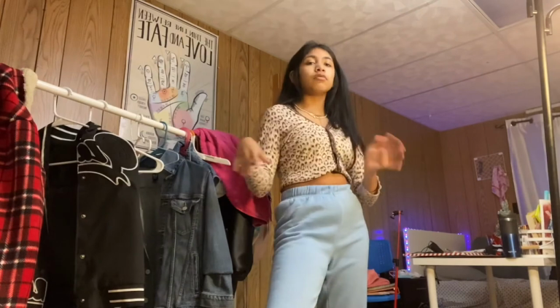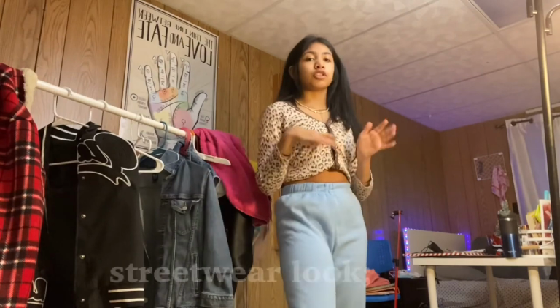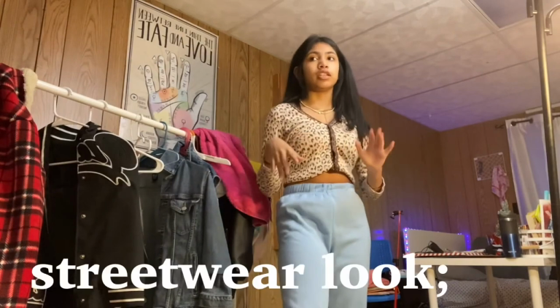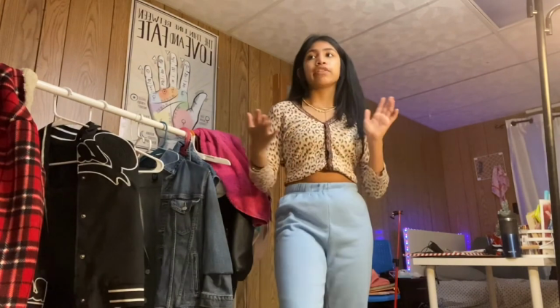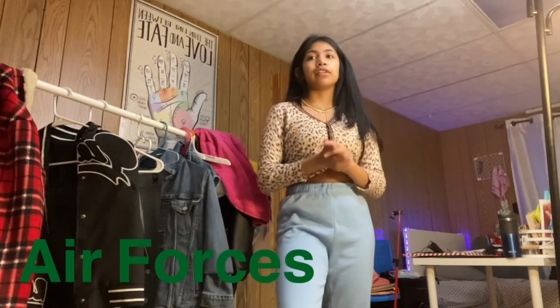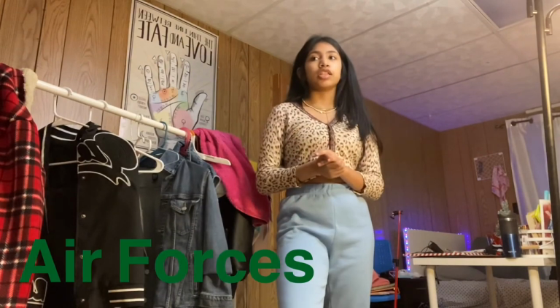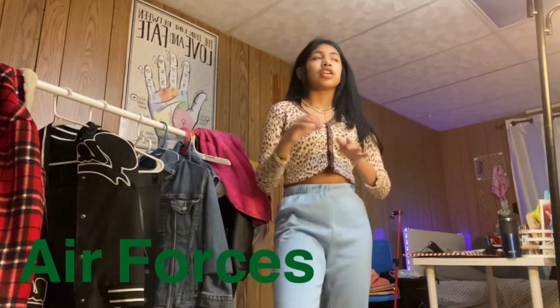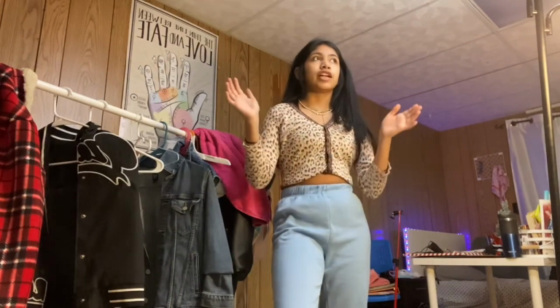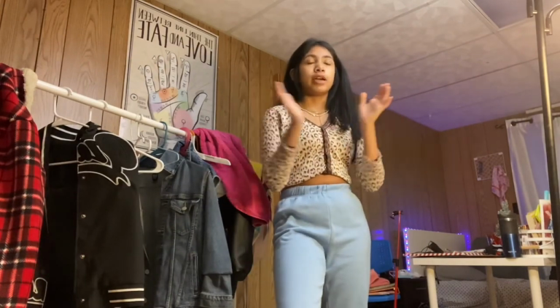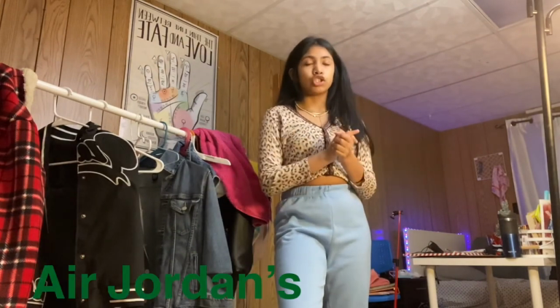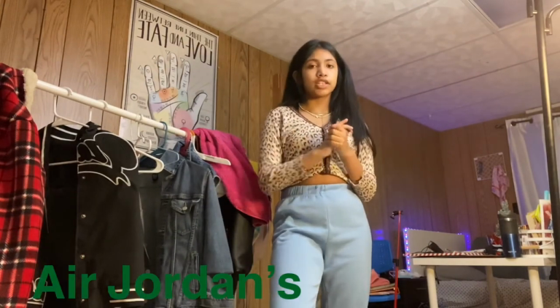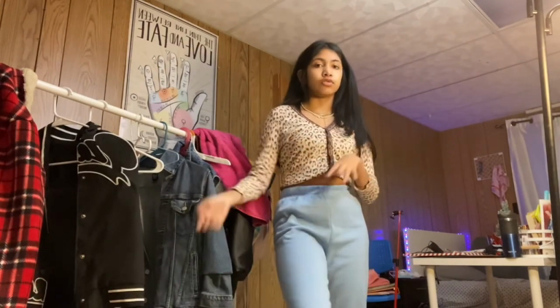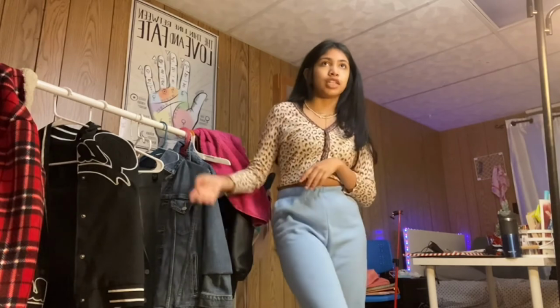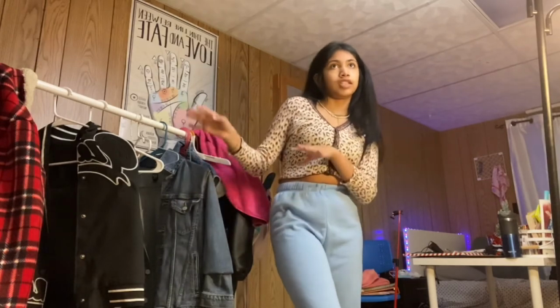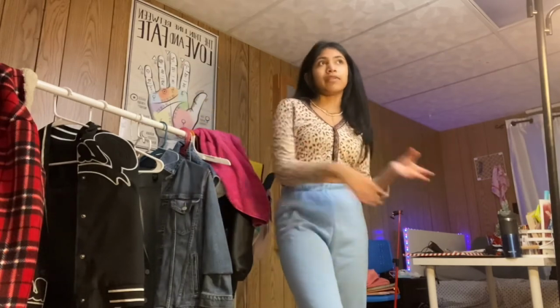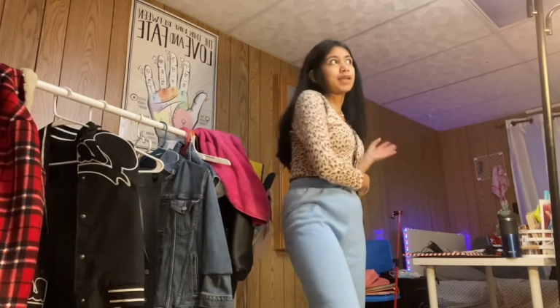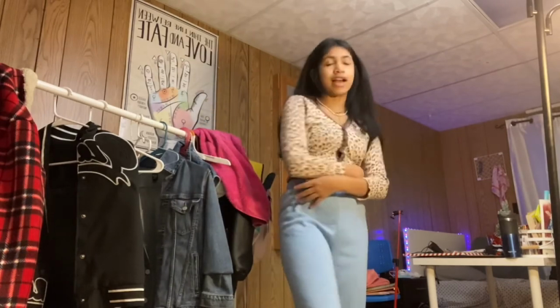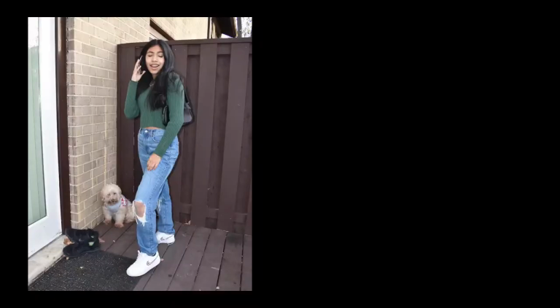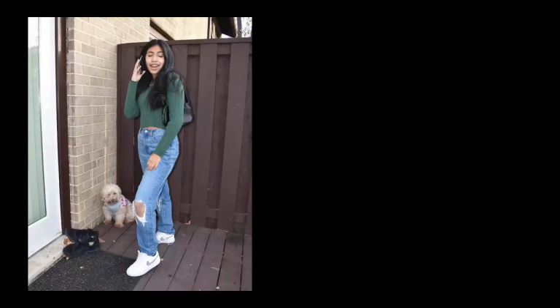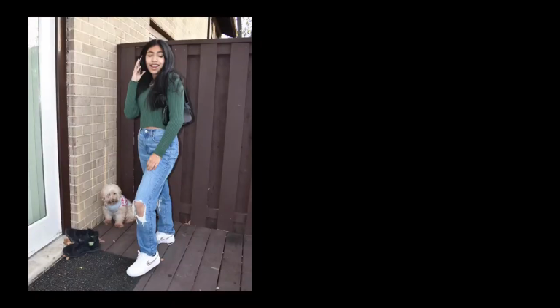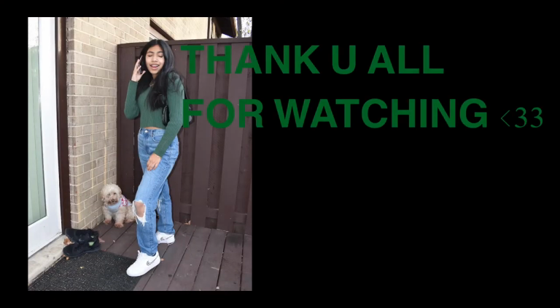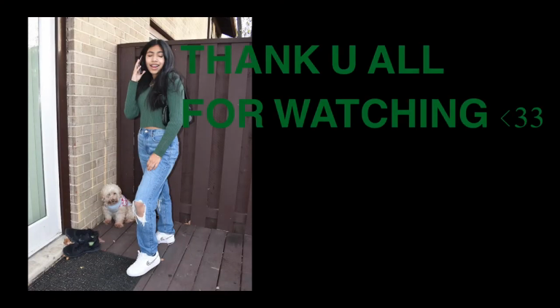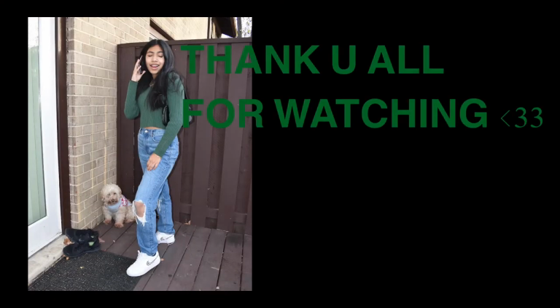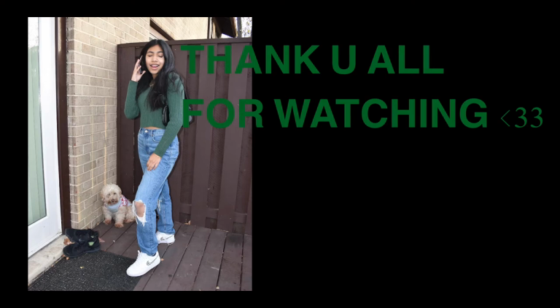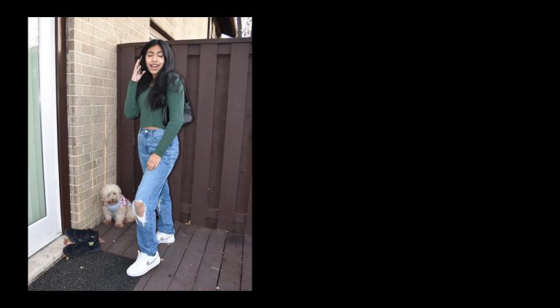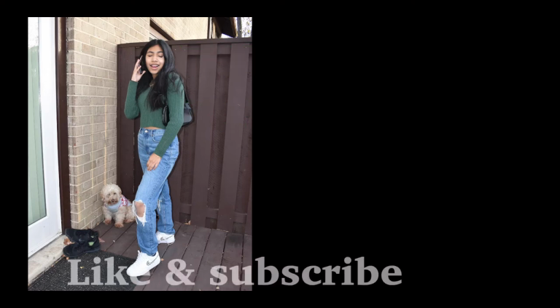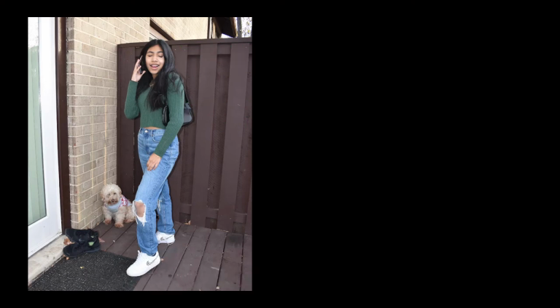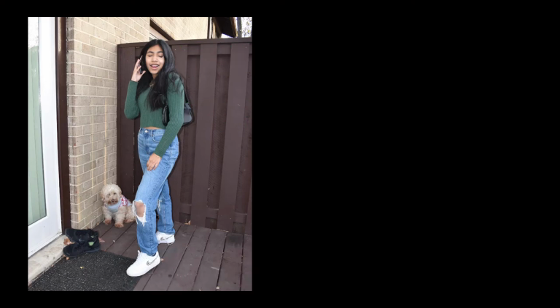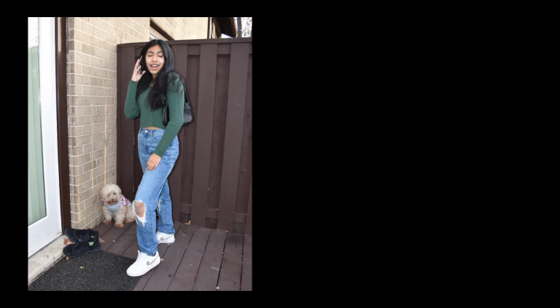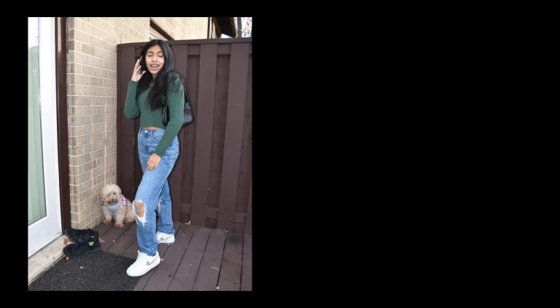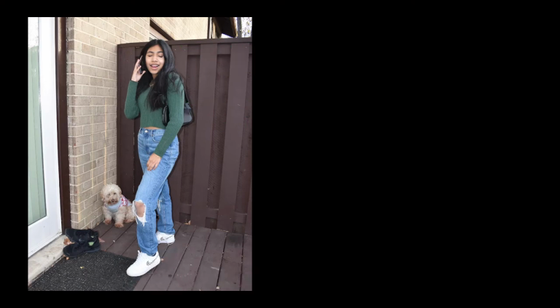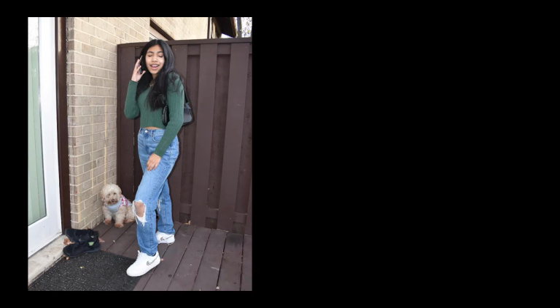With the more streetwear look, you can wear Air Forces or some Air Jordans — those would really go with the streetwear aspect of this outfit. Thank you all for watching so much. Don't forget to like and subscribe, and I'll catch you guys in the next one. Bye!